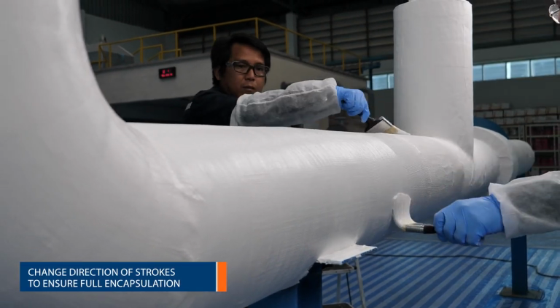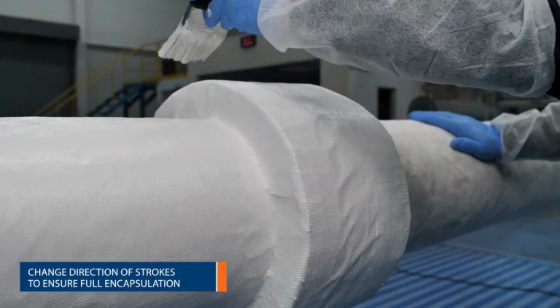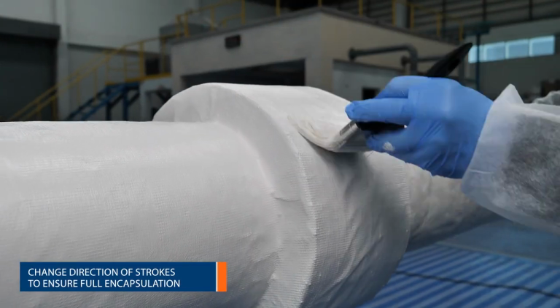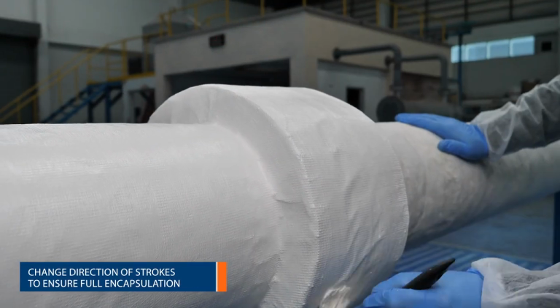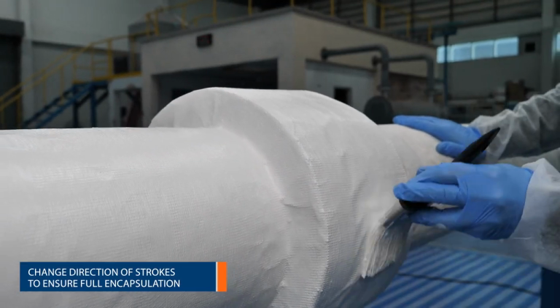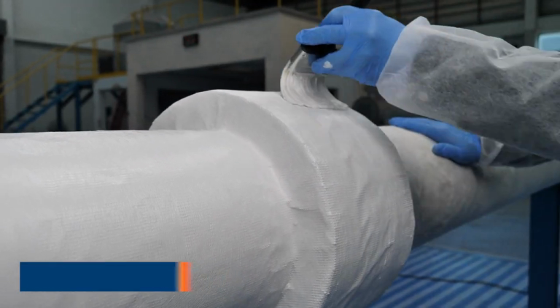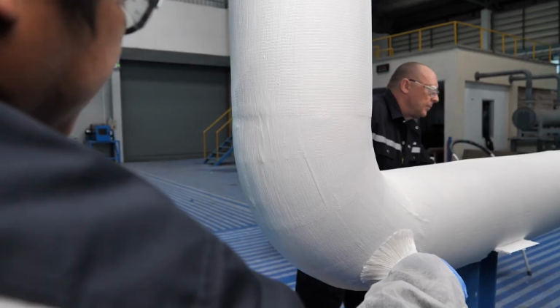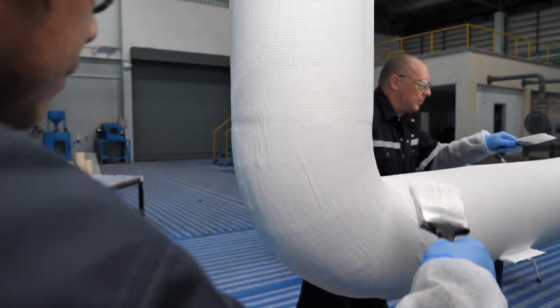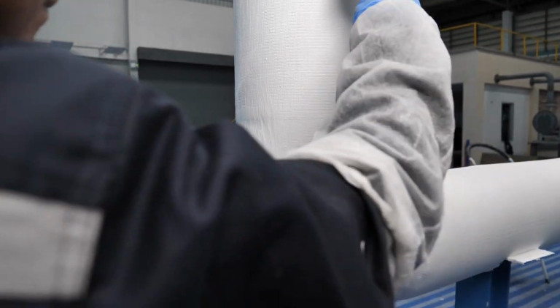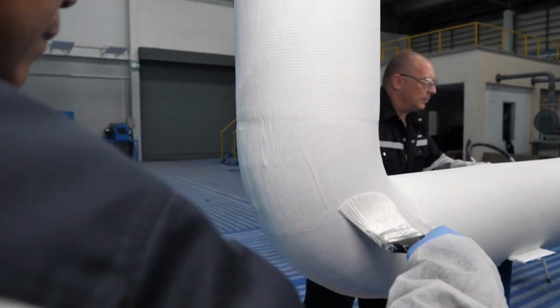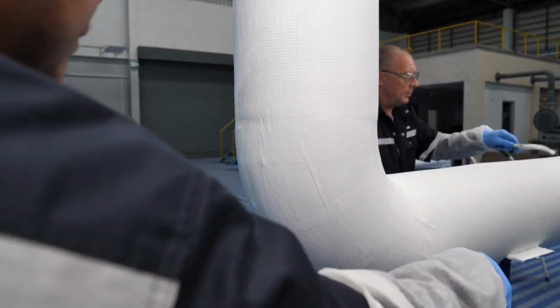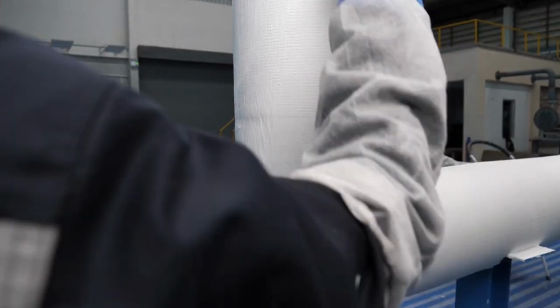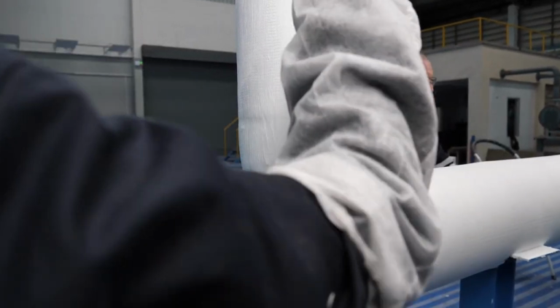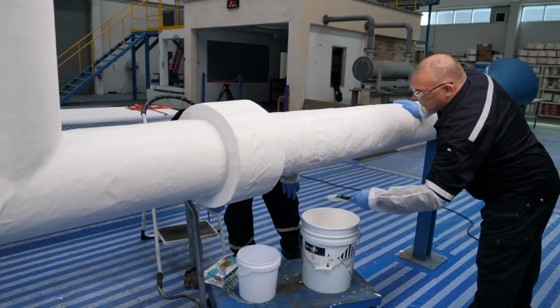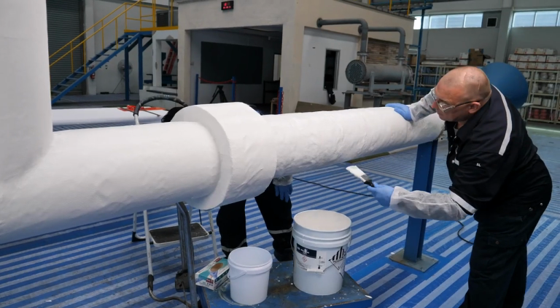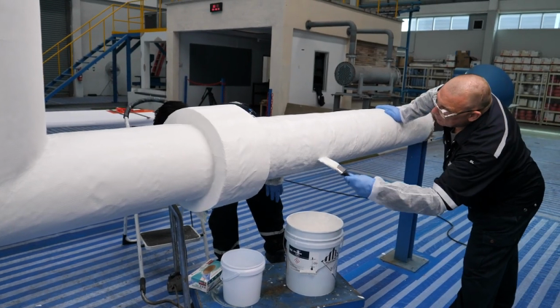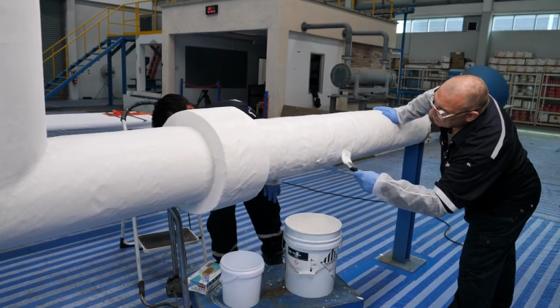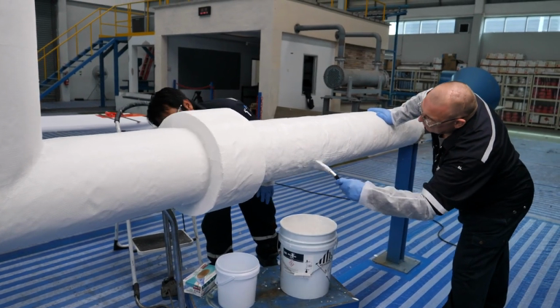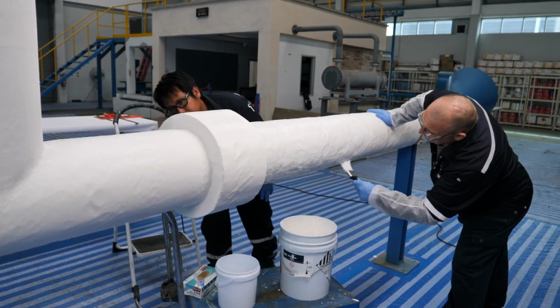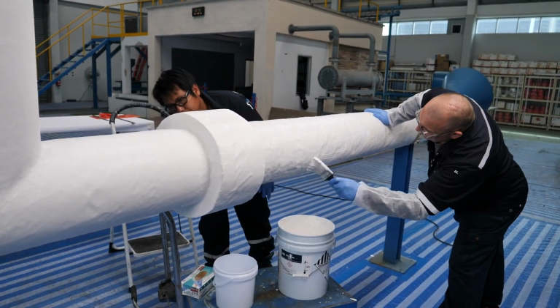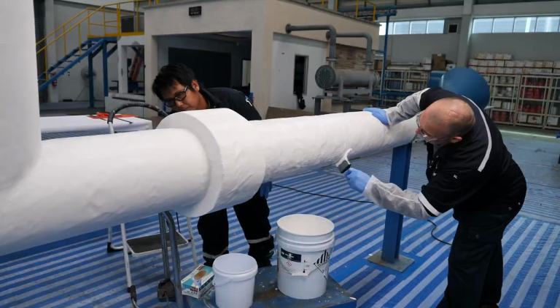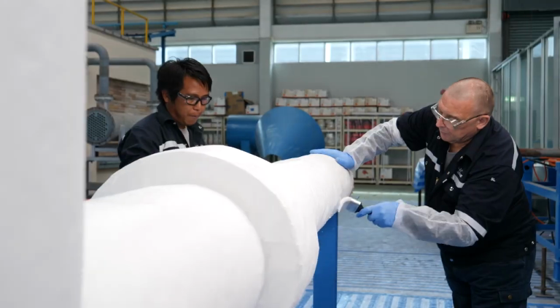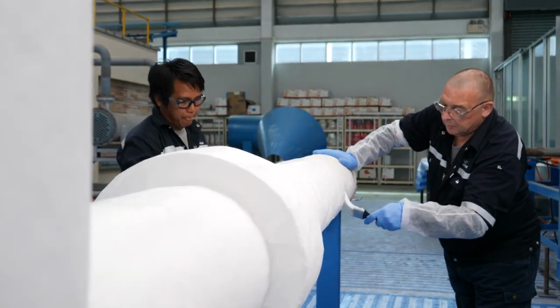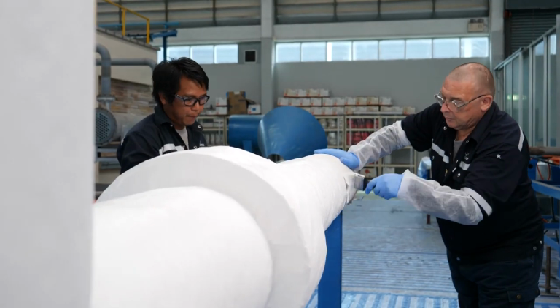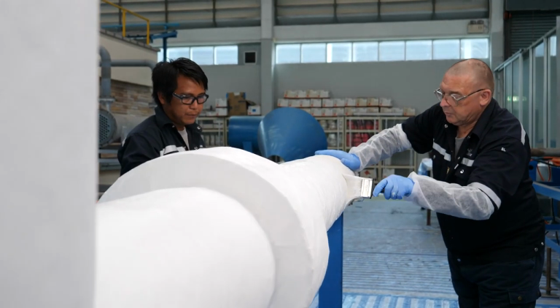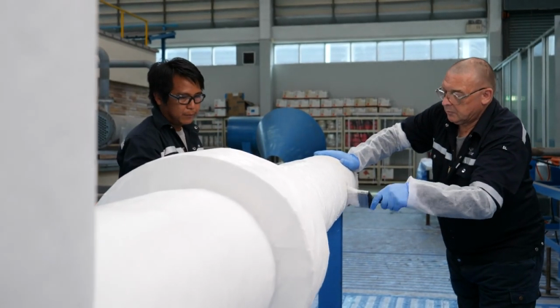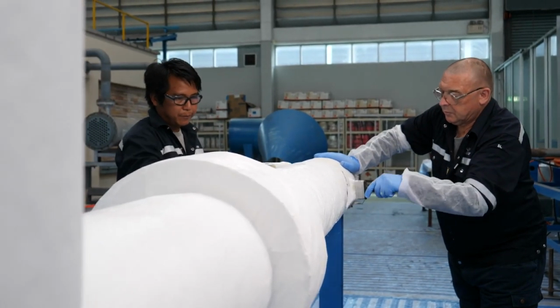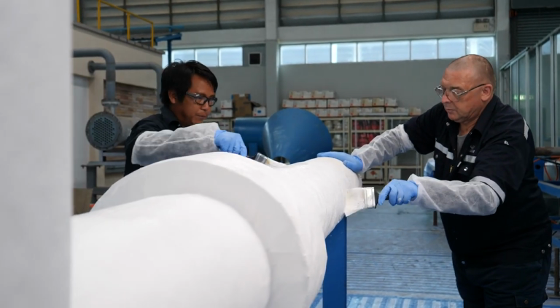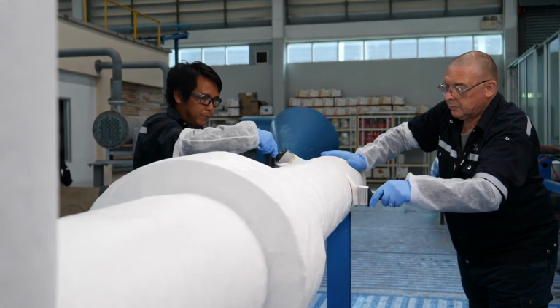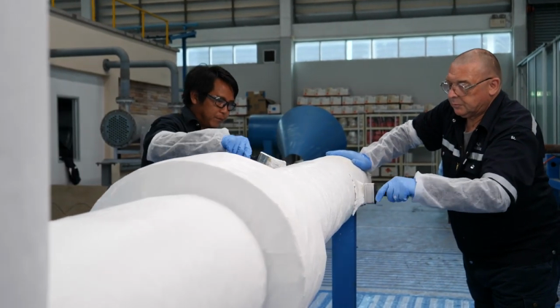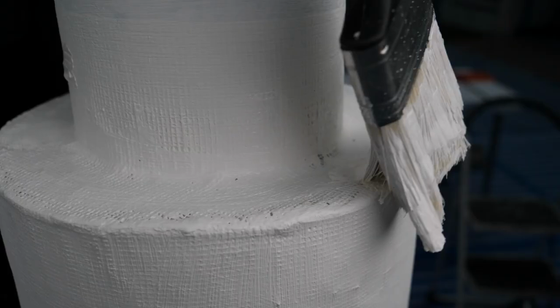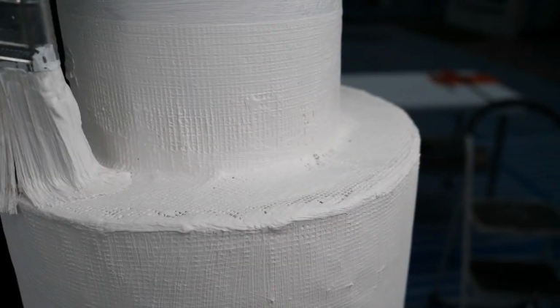The second coat can be applied after the first reinforced layer has dried sufficiently. This drying time is dependent on the environmental conditions. Ensure all pinholes are fully wetted out to give a seamless finish.